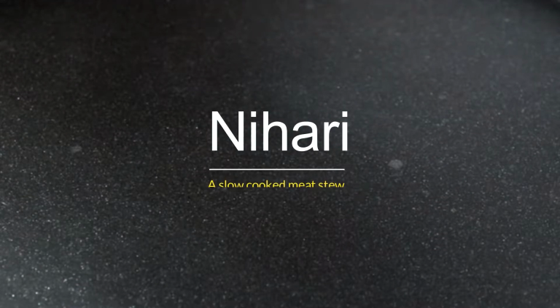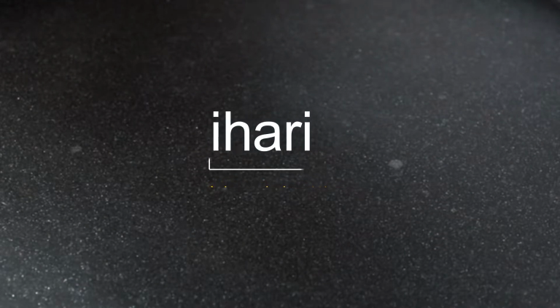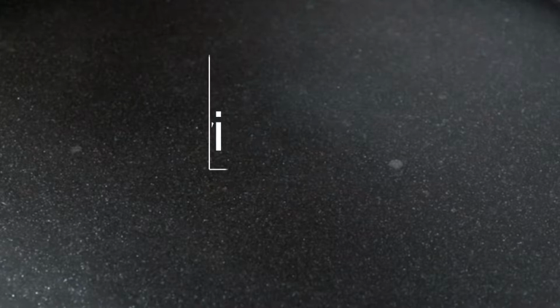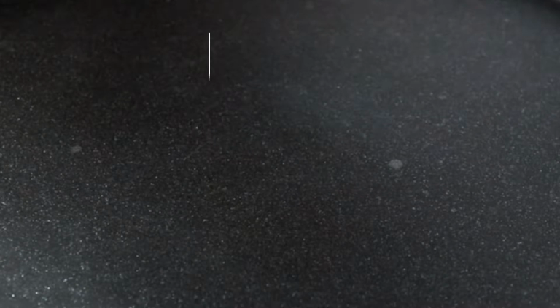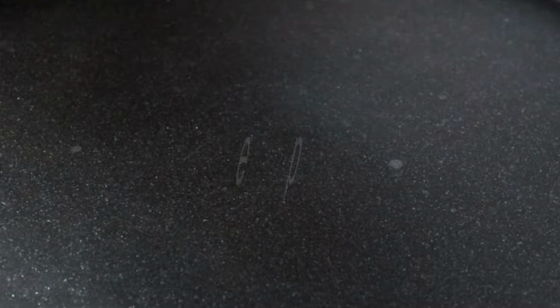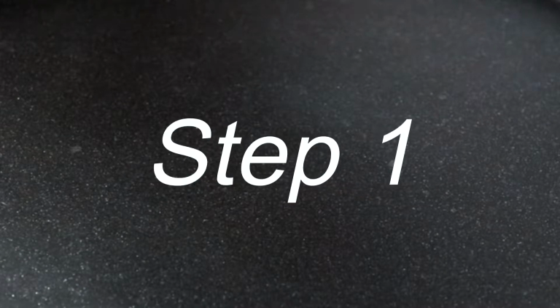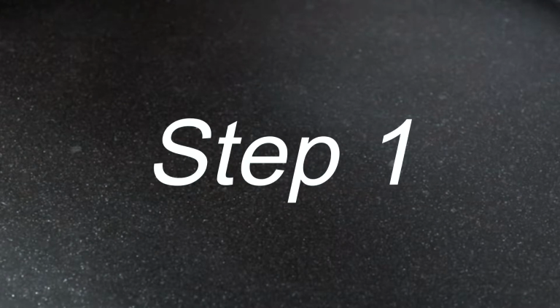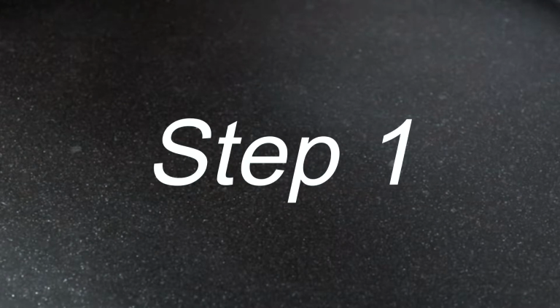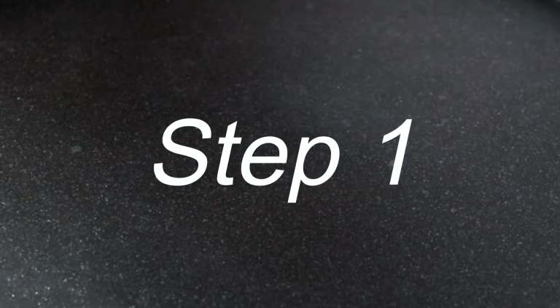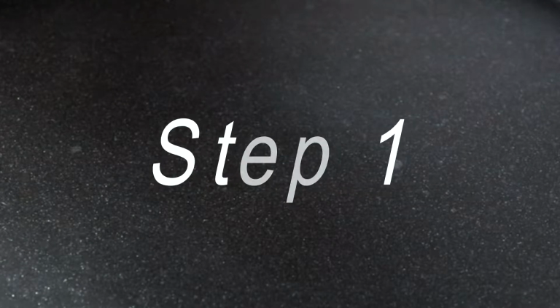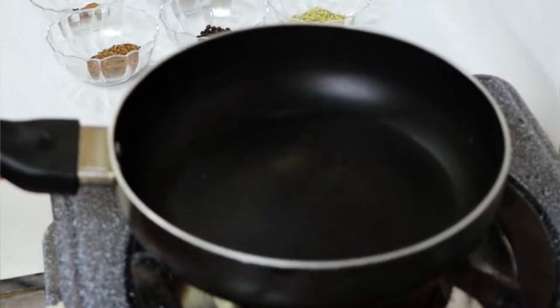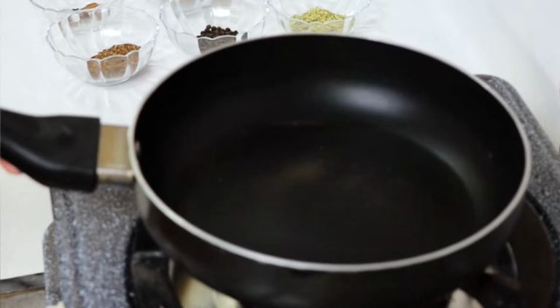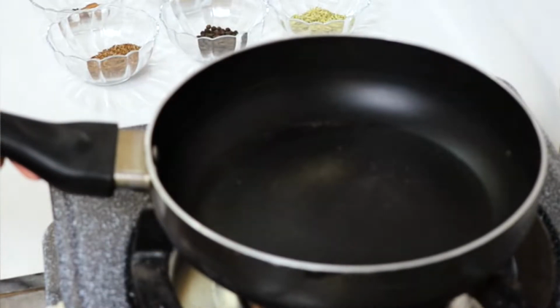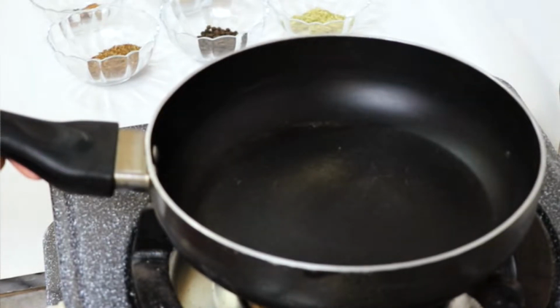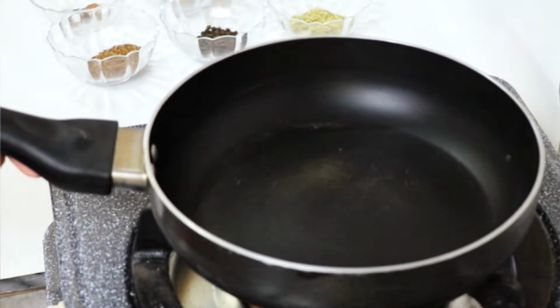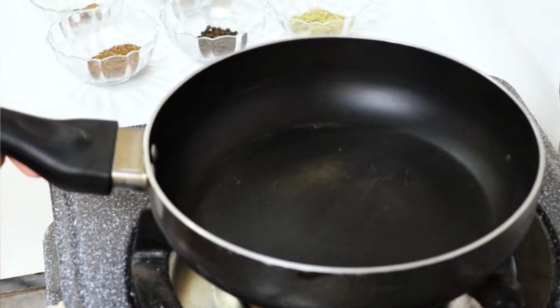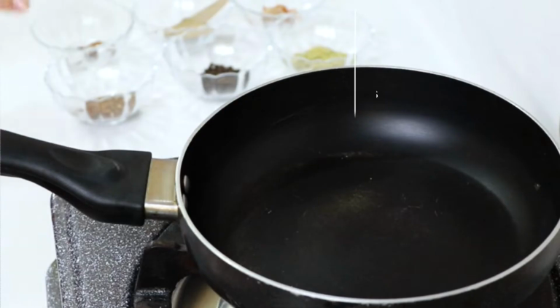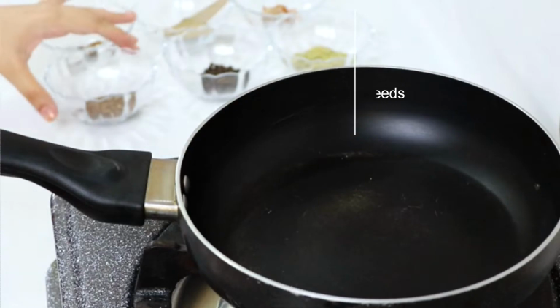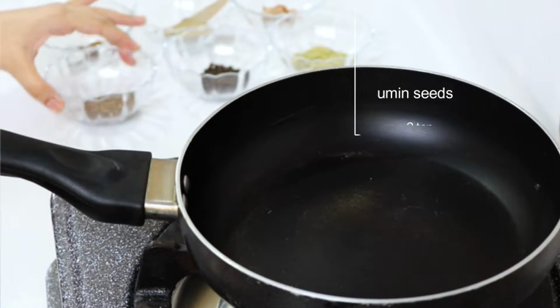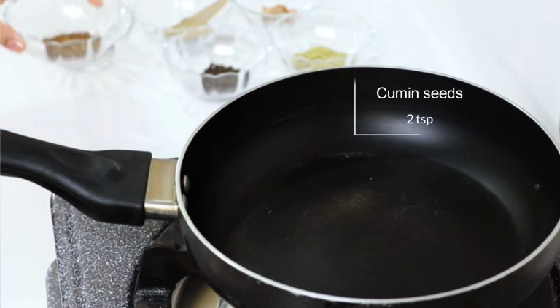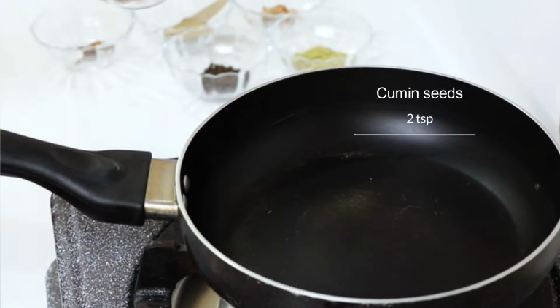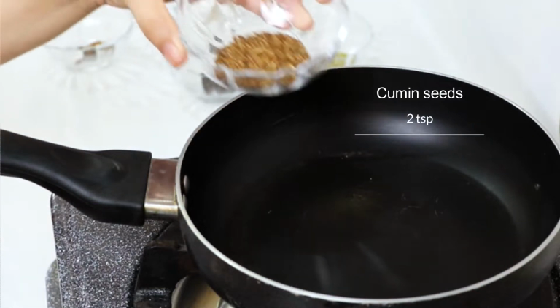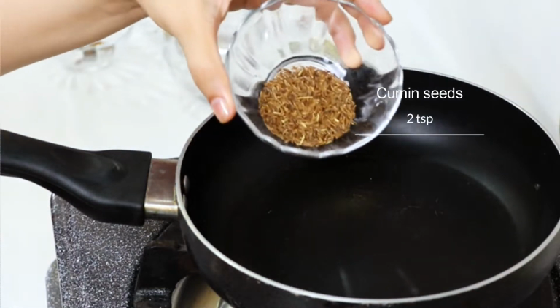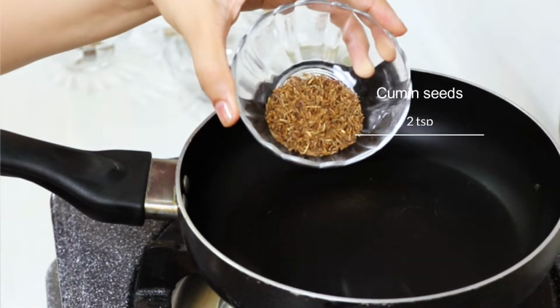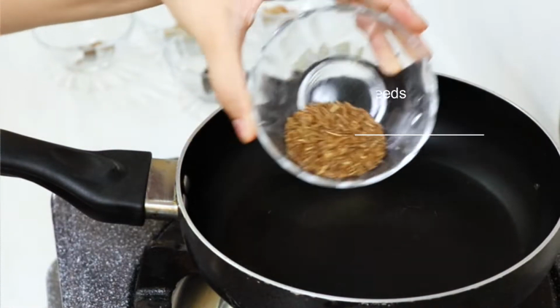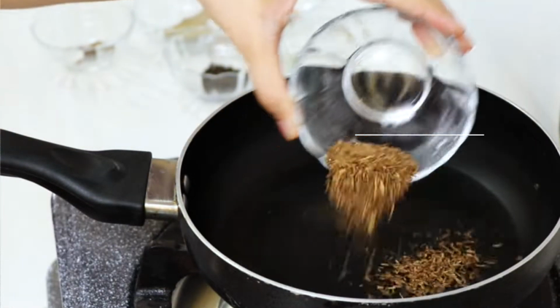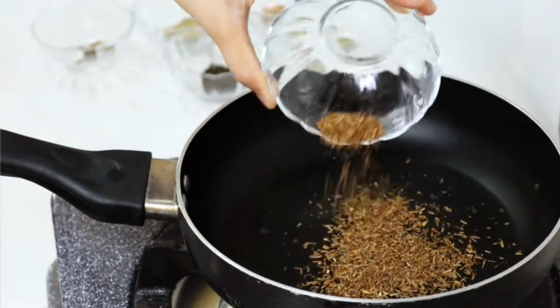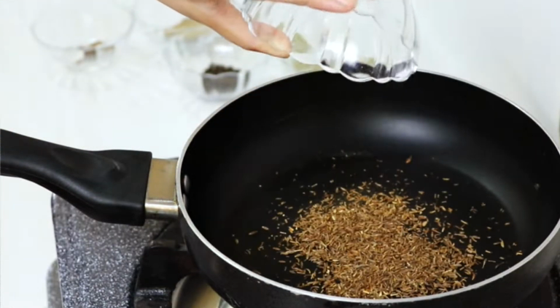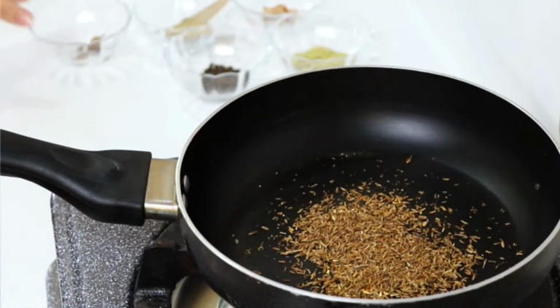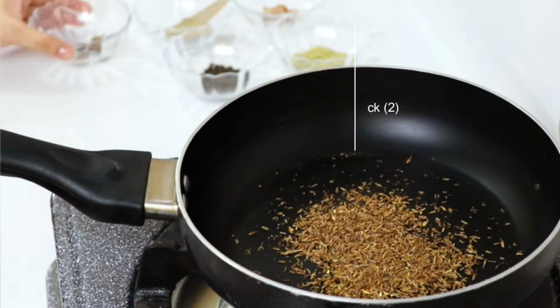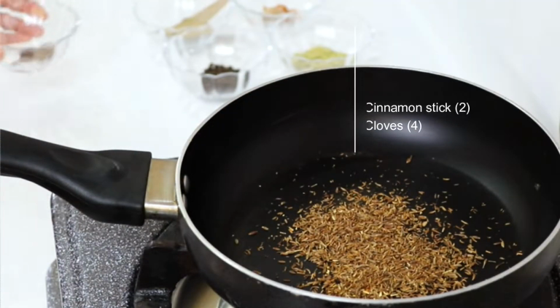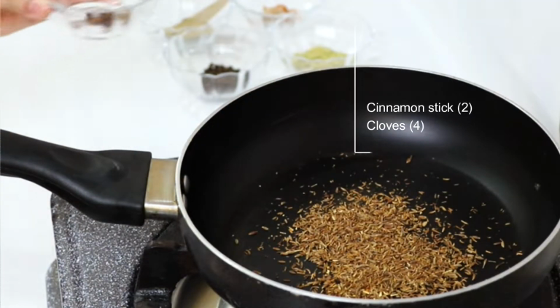We will make this in two steps. In step one, we will get the Nihari masala ready — homemade, of course, because everyone knows homemade is the best.